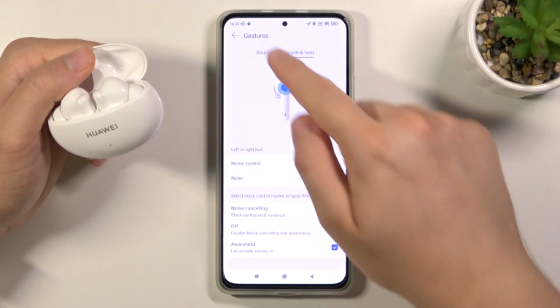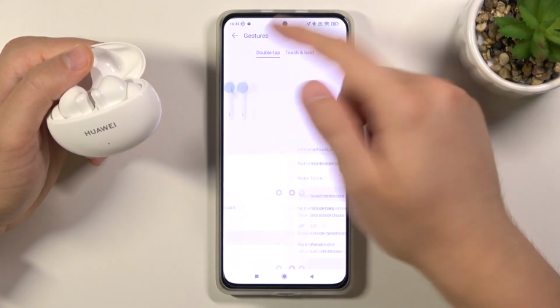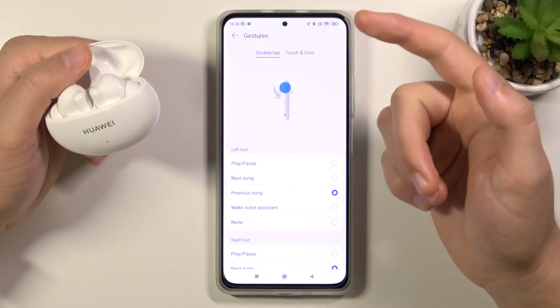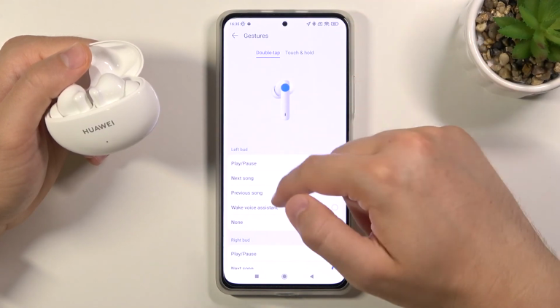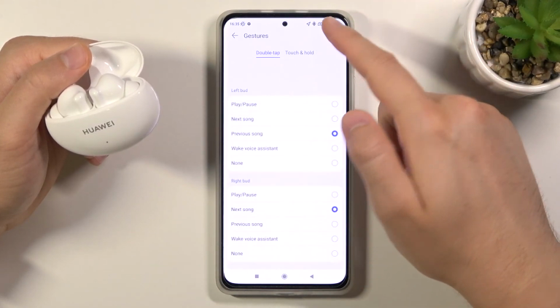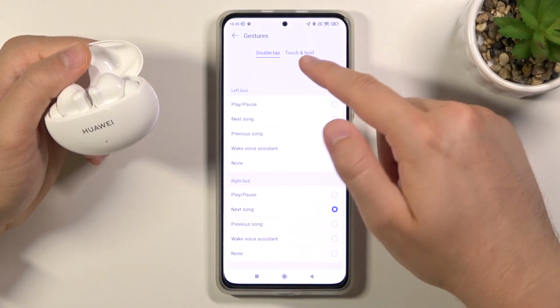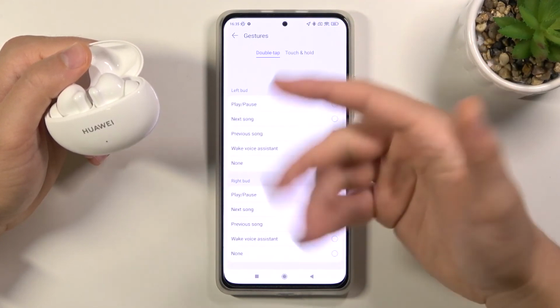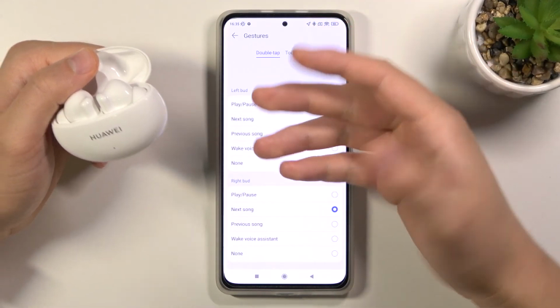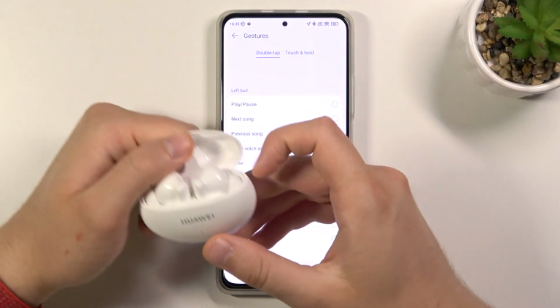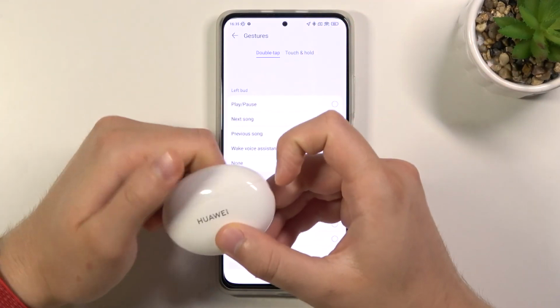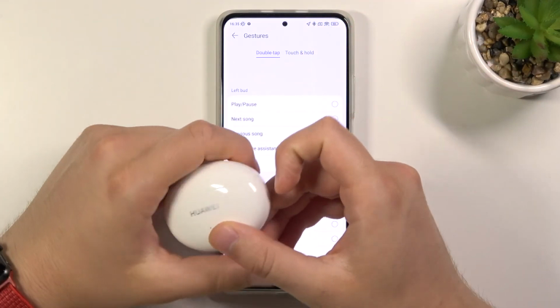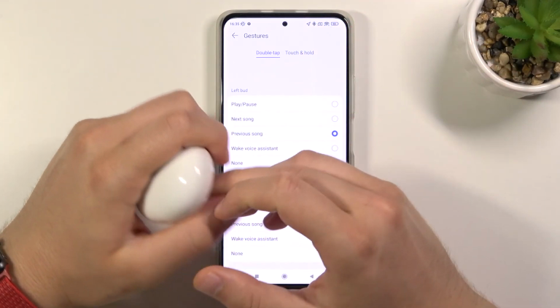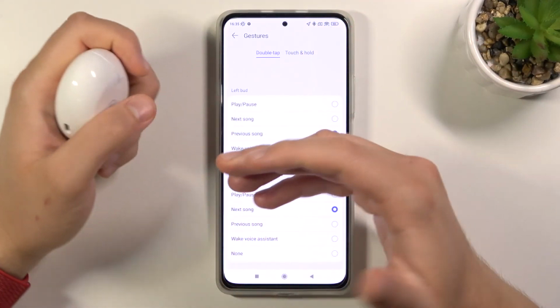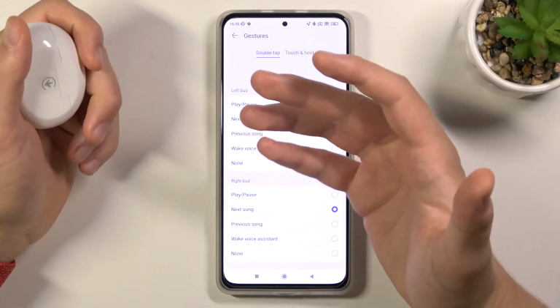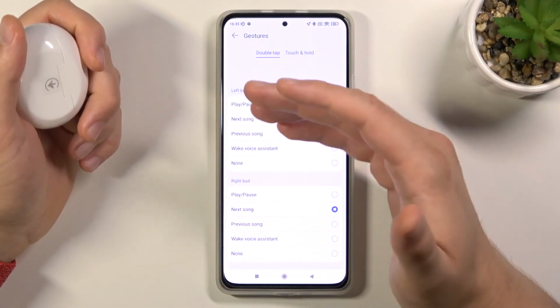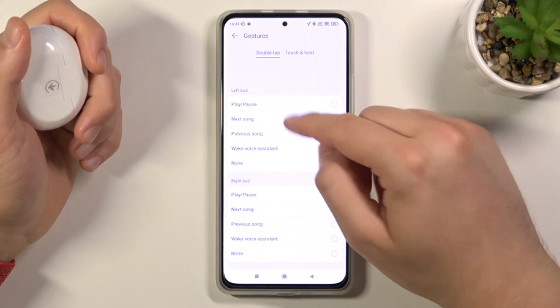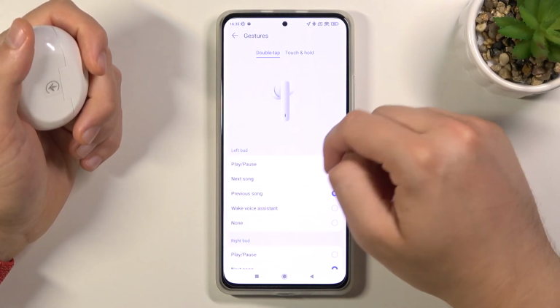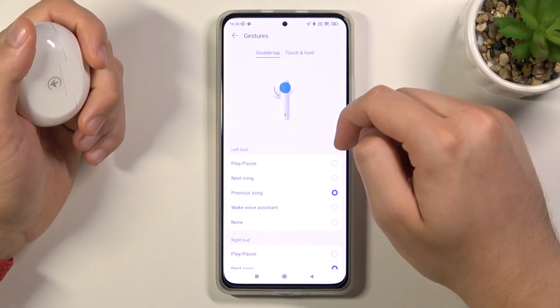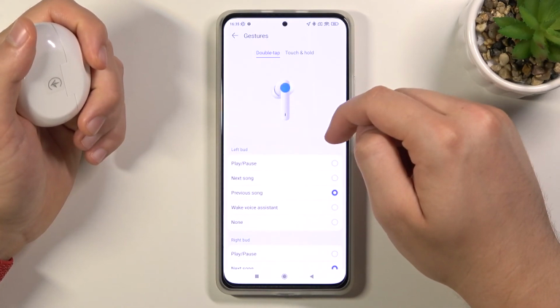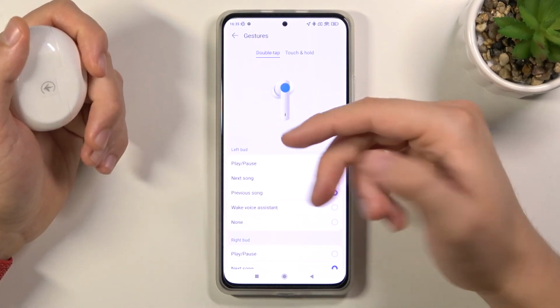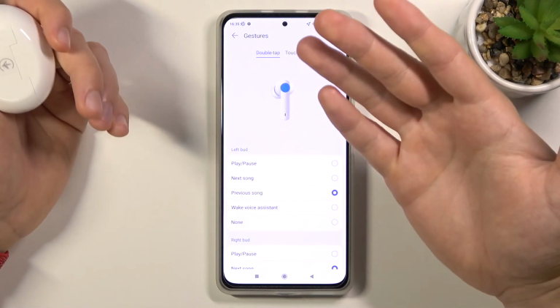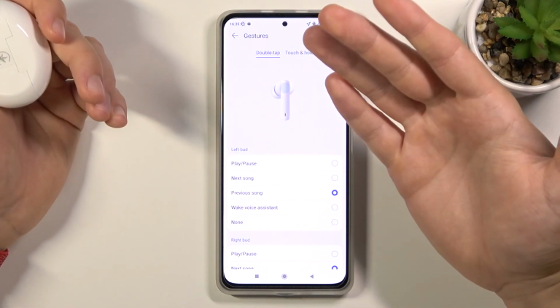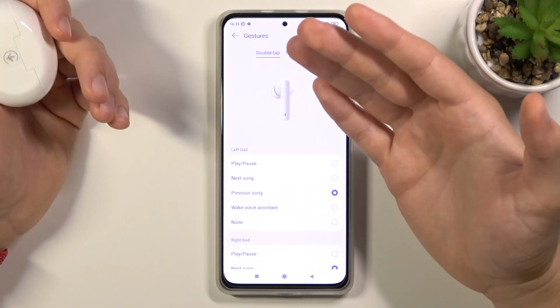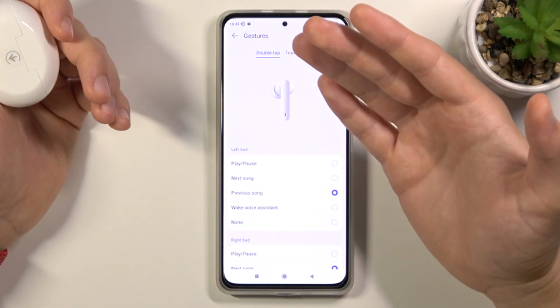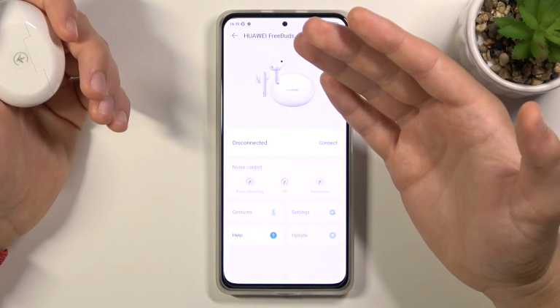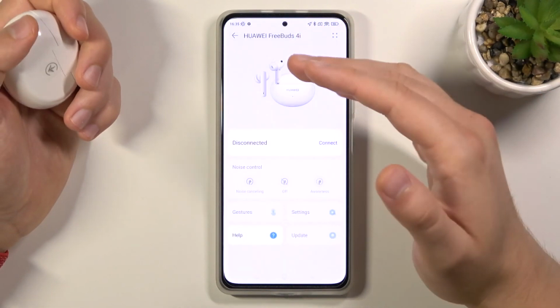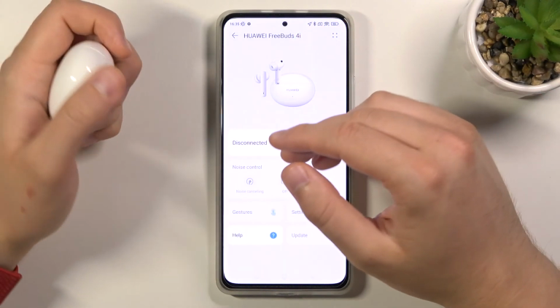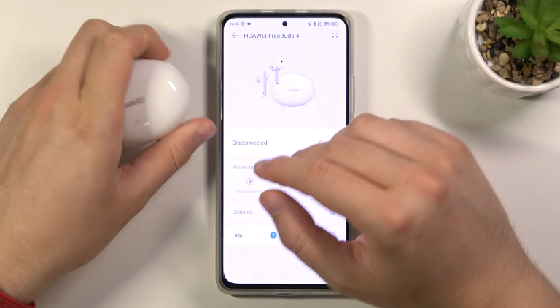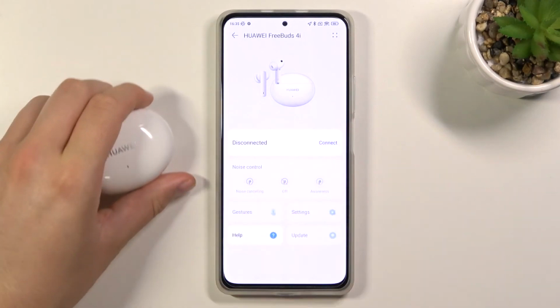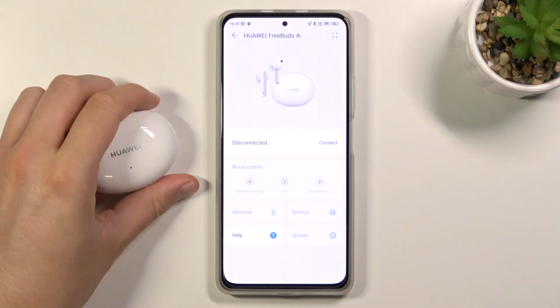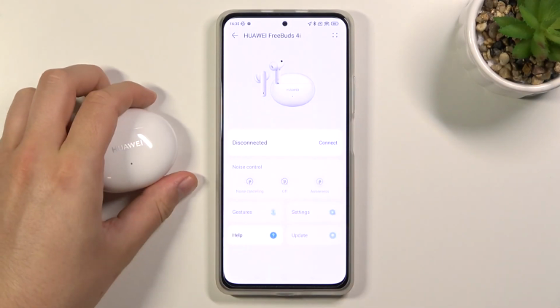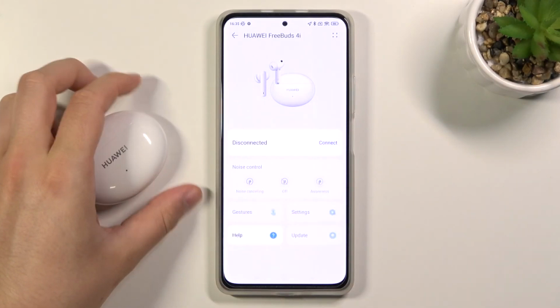That's how you can use and customize gestures on the Huawei FreeBuds 4i. If you found this video helpful, remember to leave a like, comment, and subscribe to our channel.